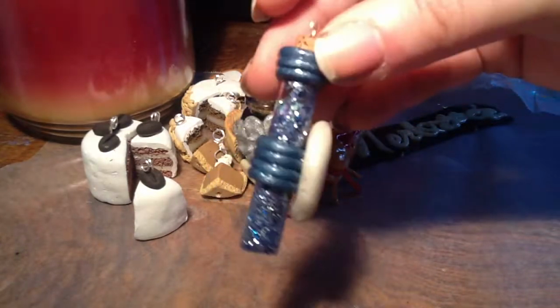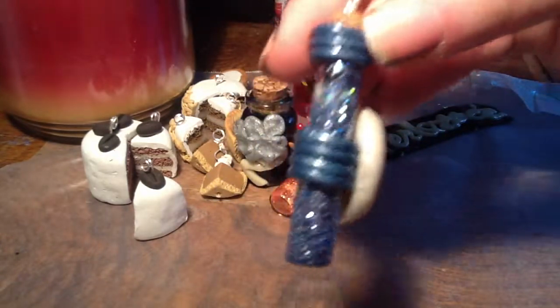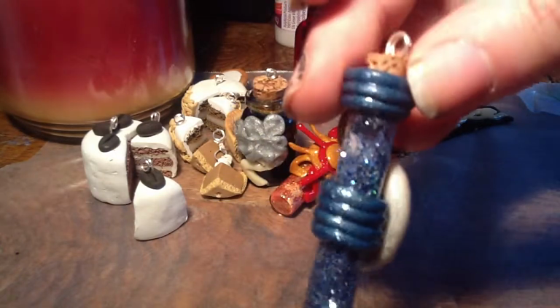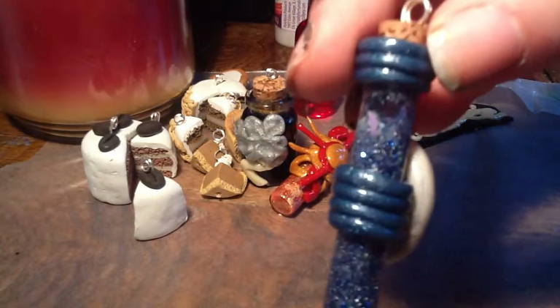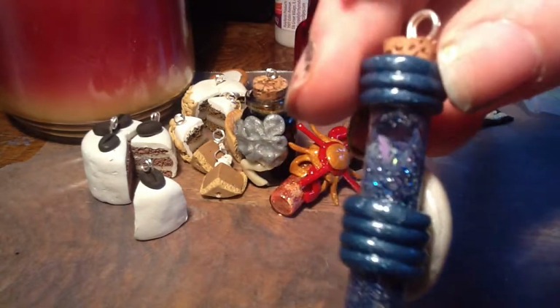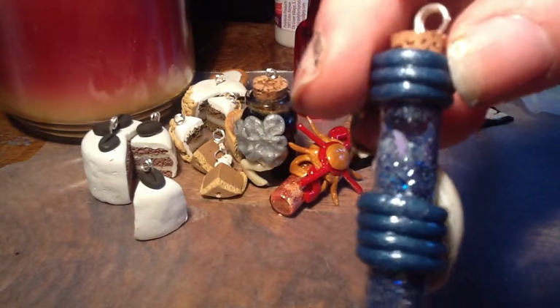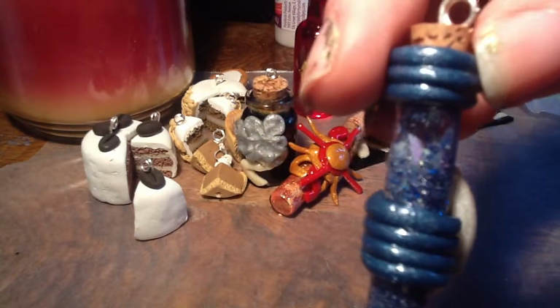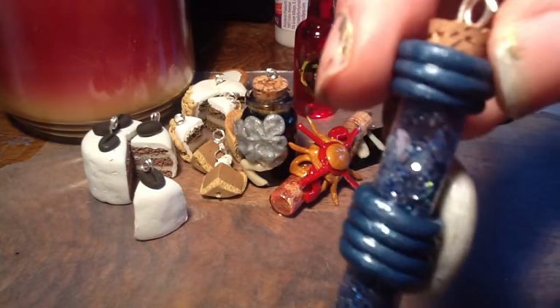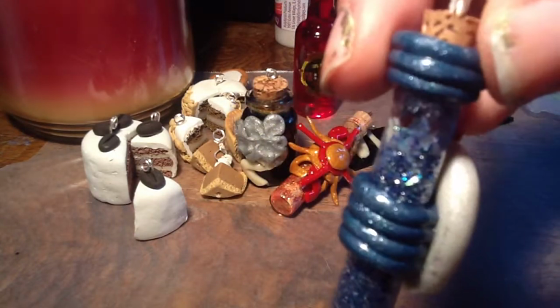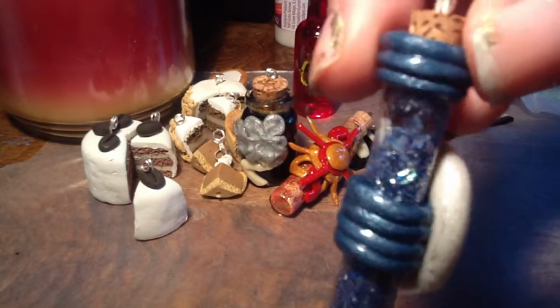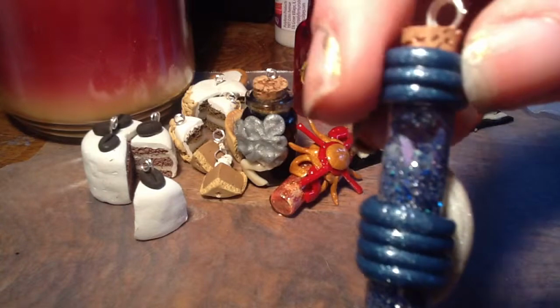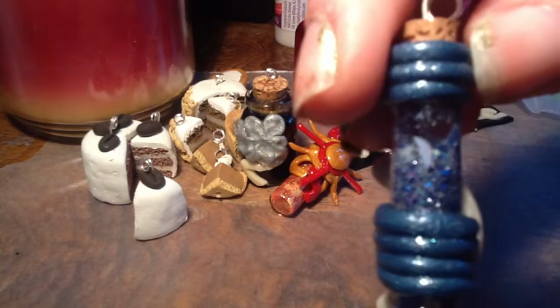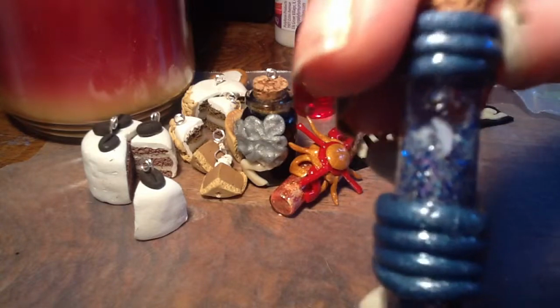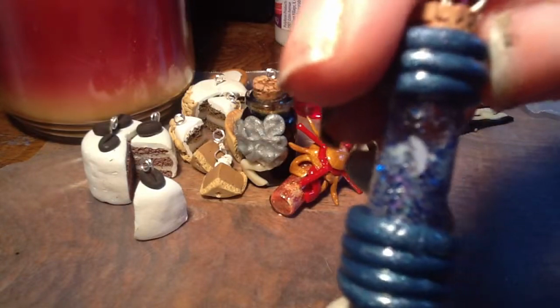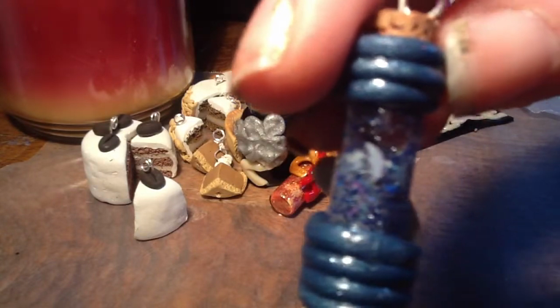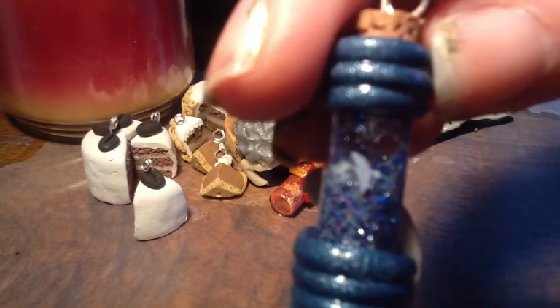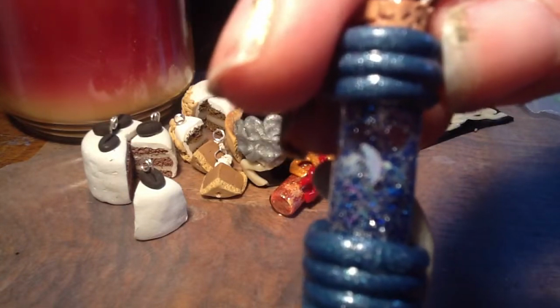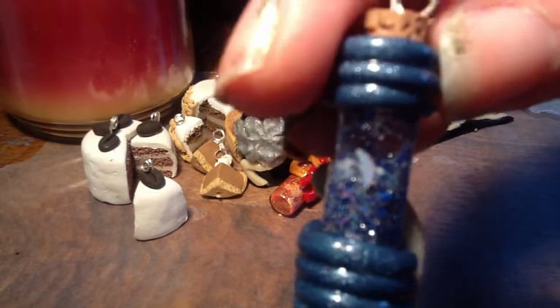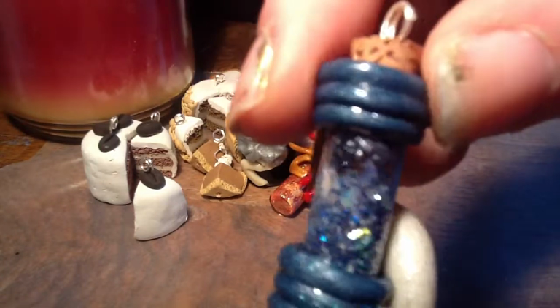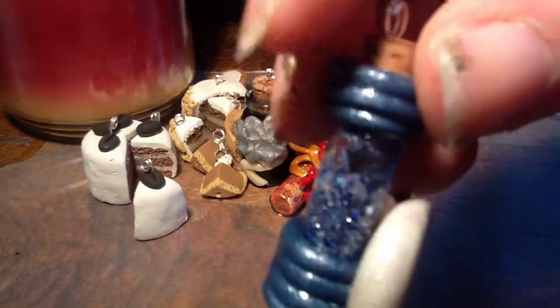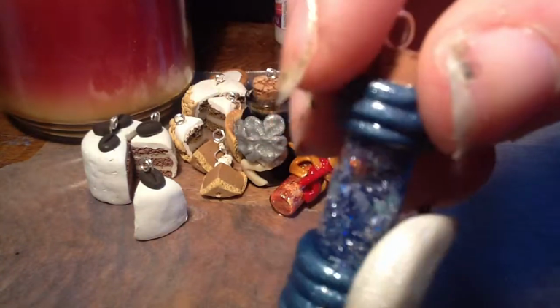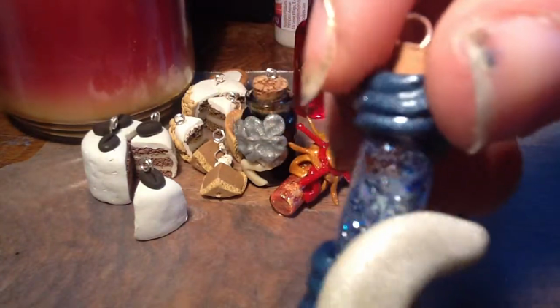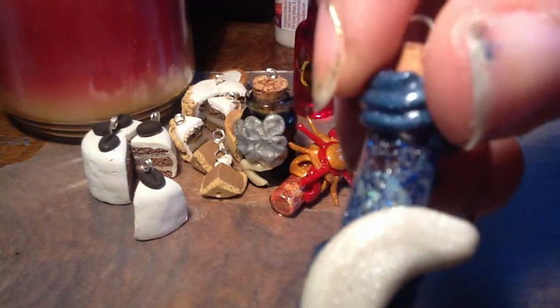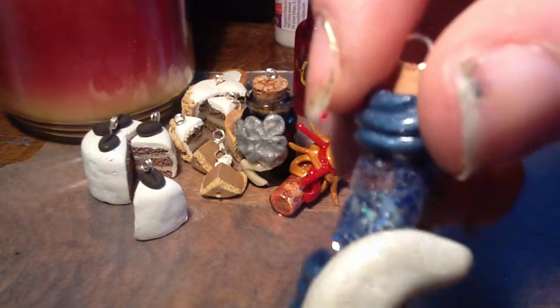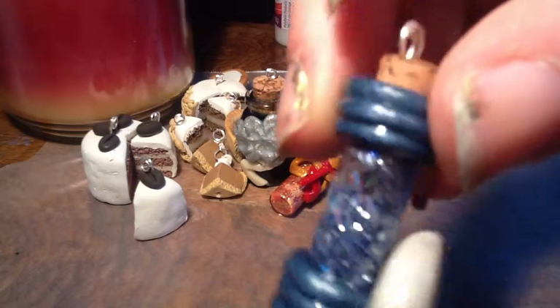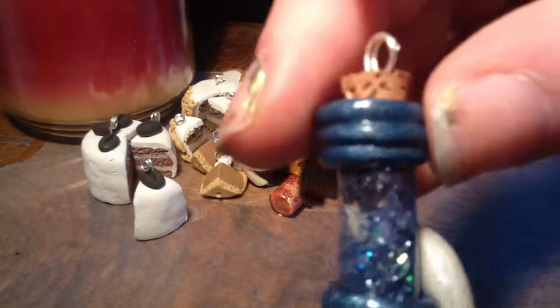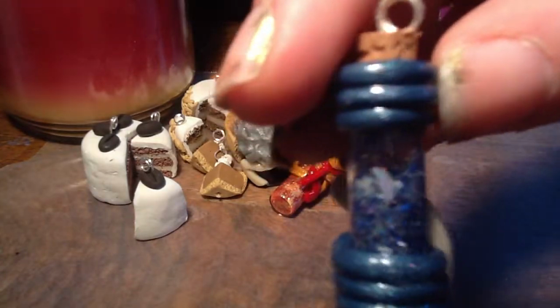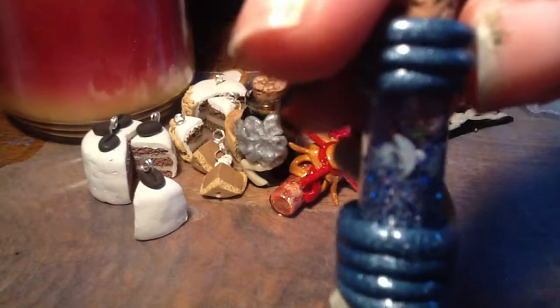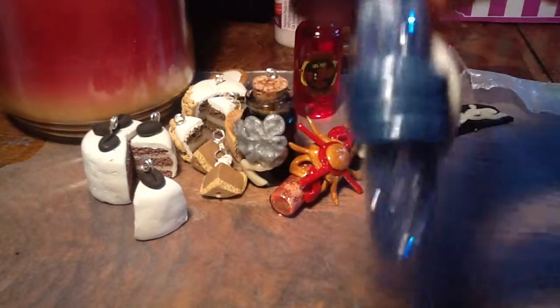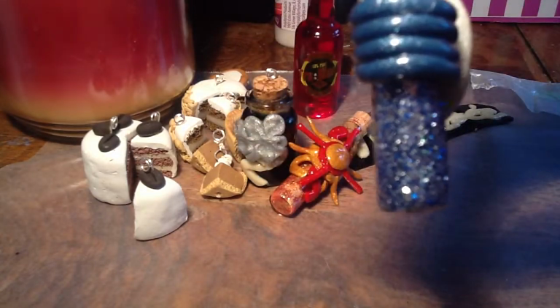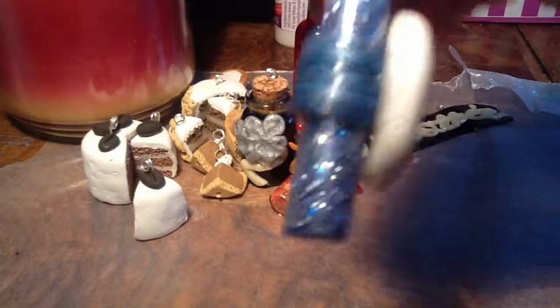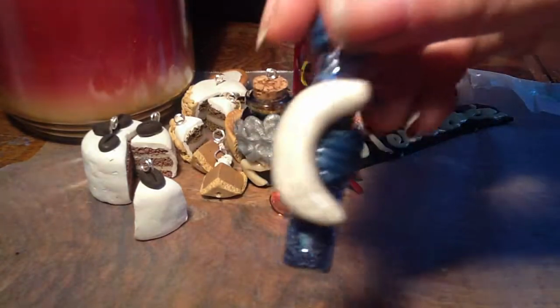And then I did bottled moonlight. And there are little moons inside there — those little white bits. Those are little moons inside the glitter mix.